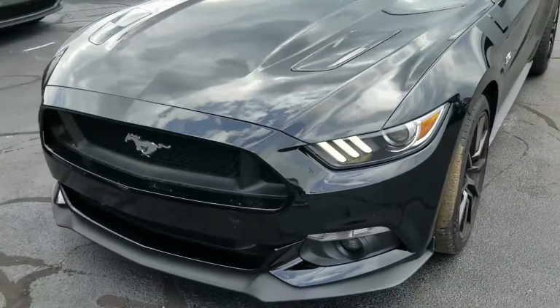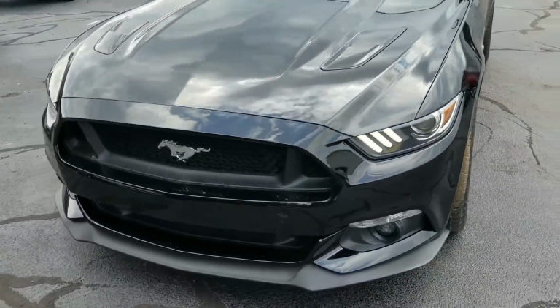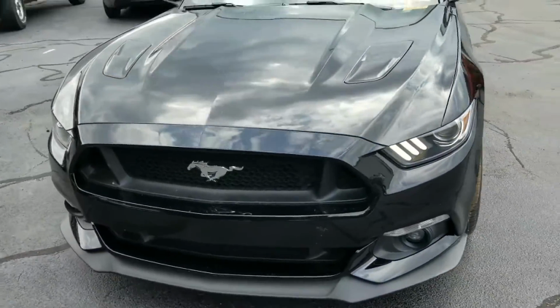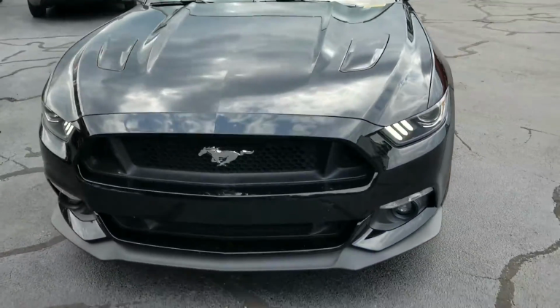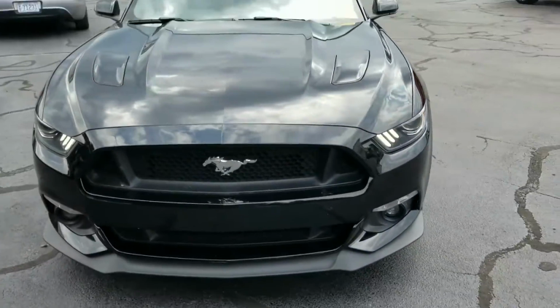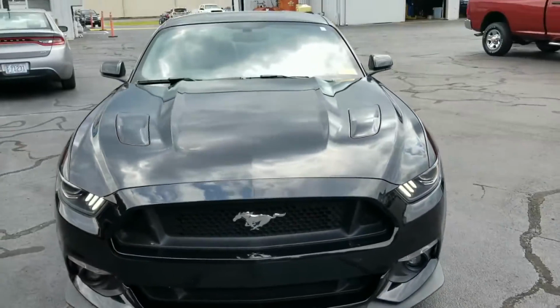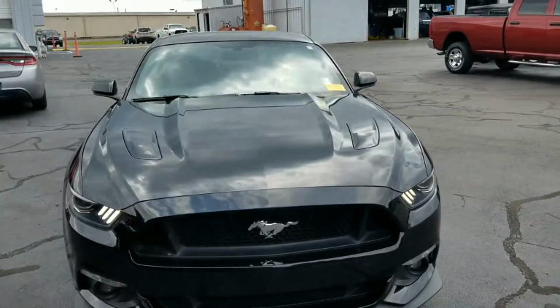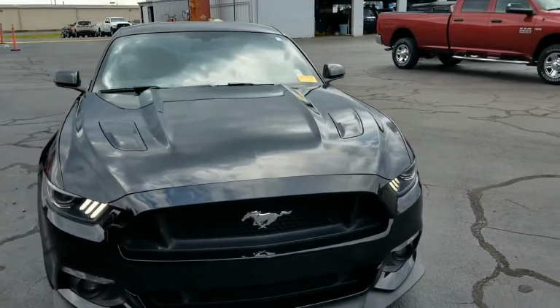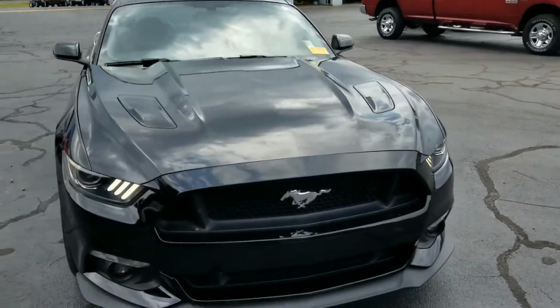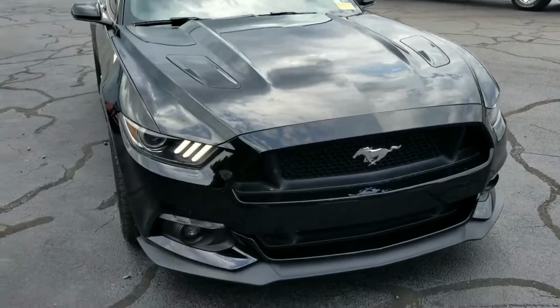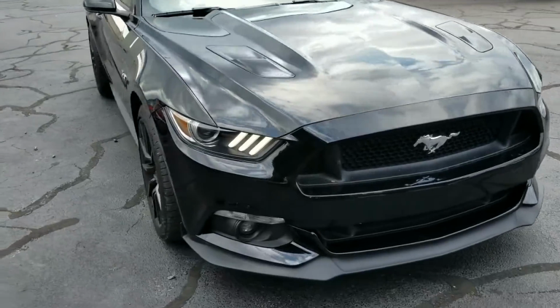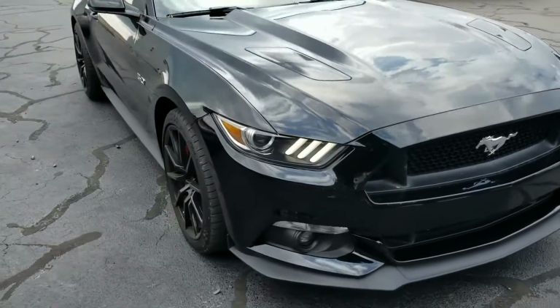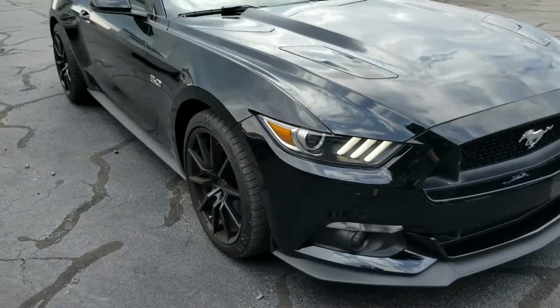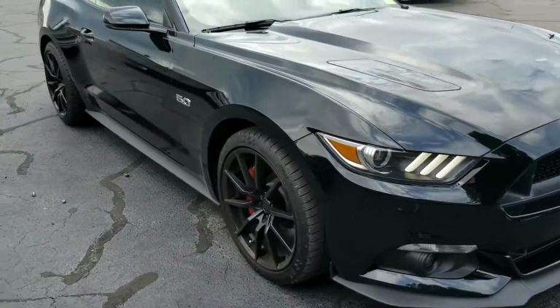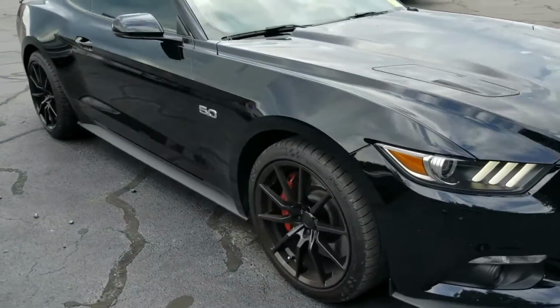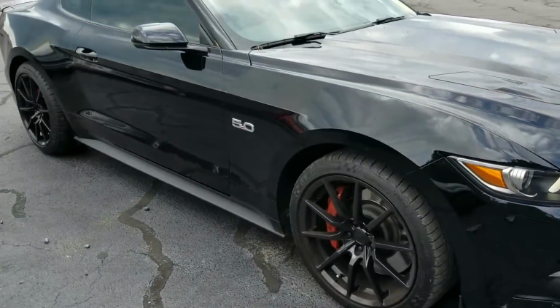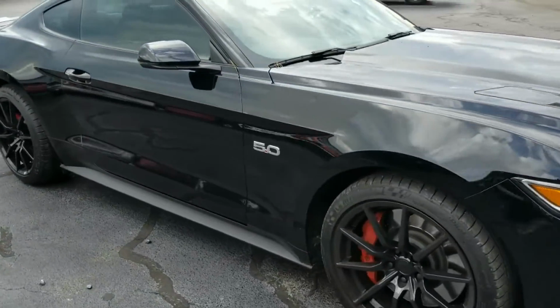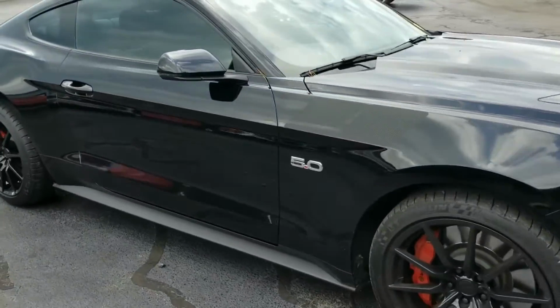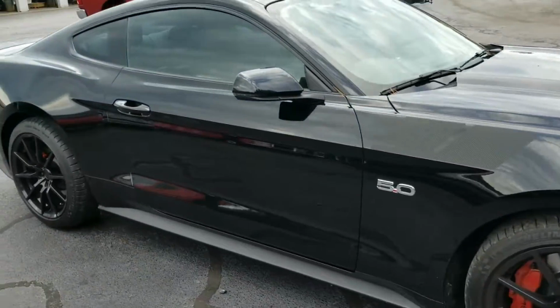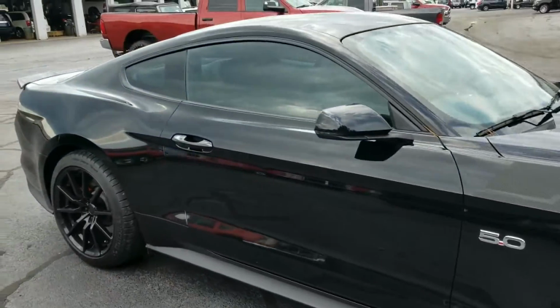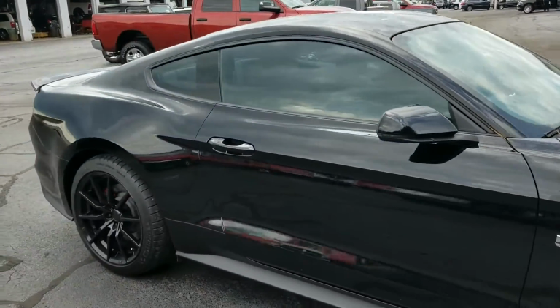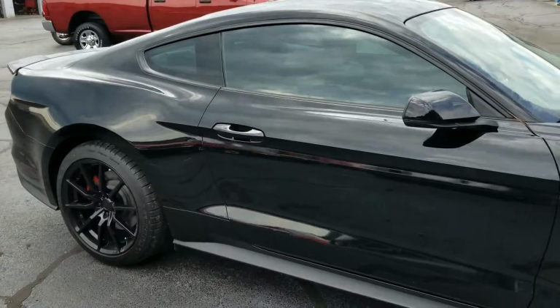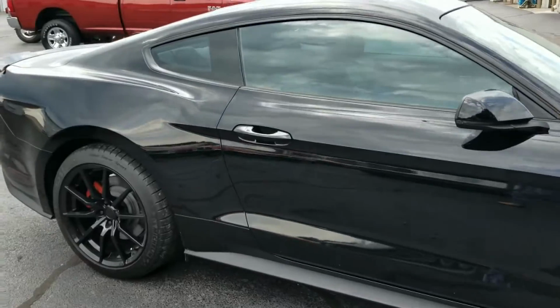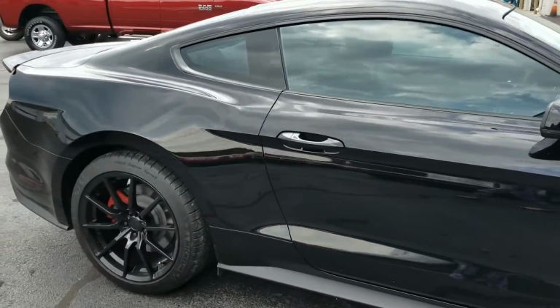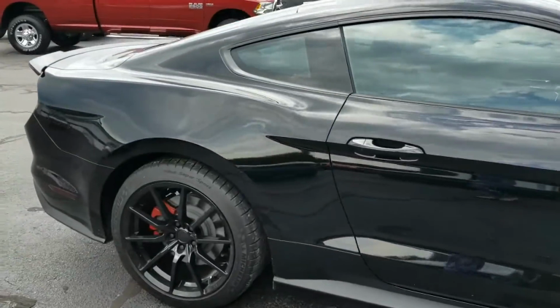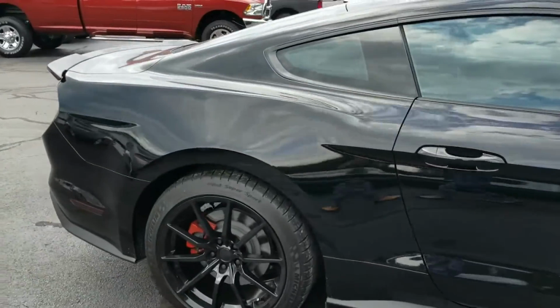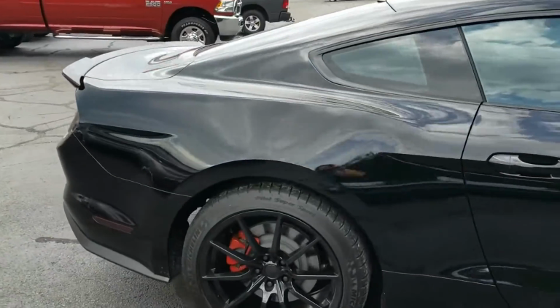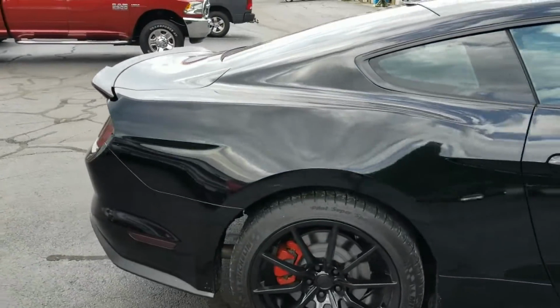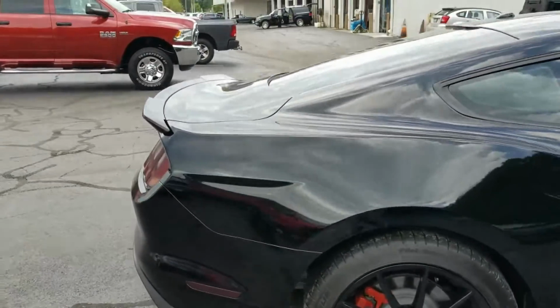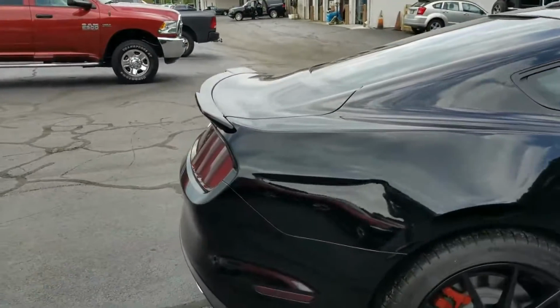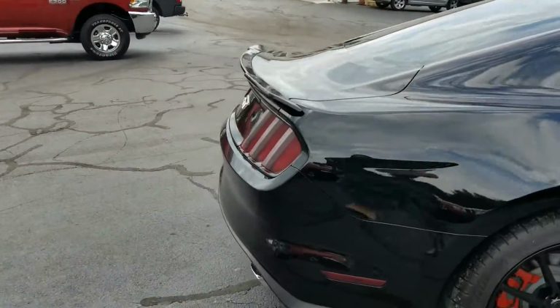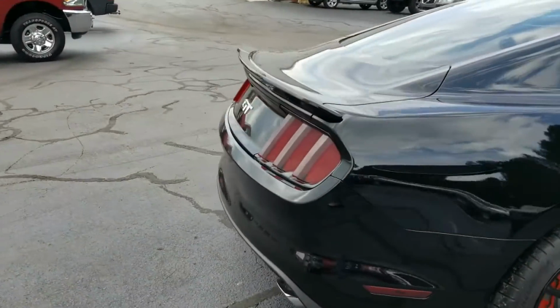Beautiful car. As I said, Rodney had asked me to make this and send it to you, so I'm doing that for you. It has been through the shop, but it has not been detailed, so do not think that this is how I normally do this, because it is not.